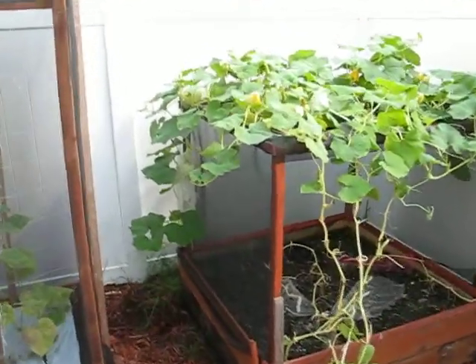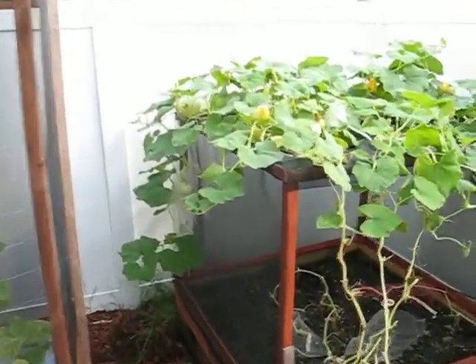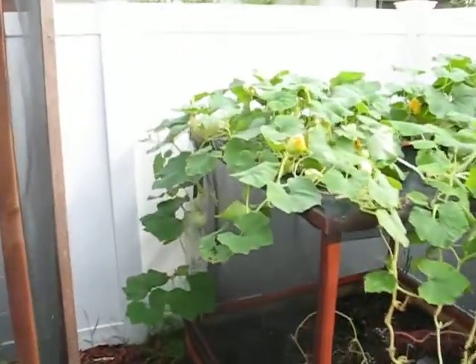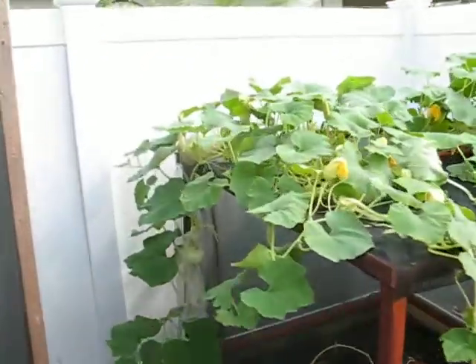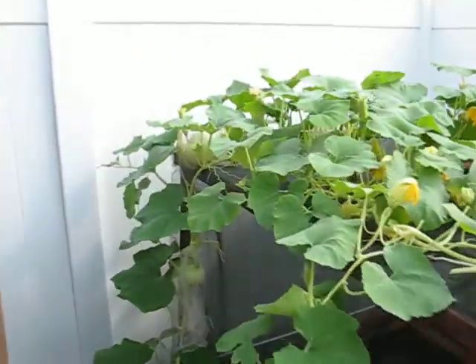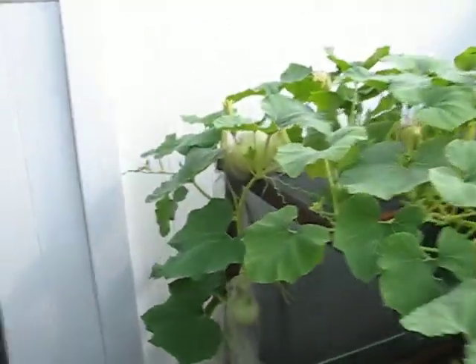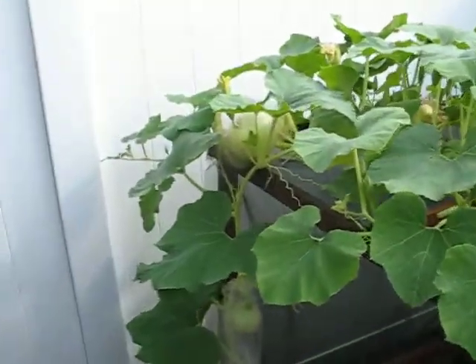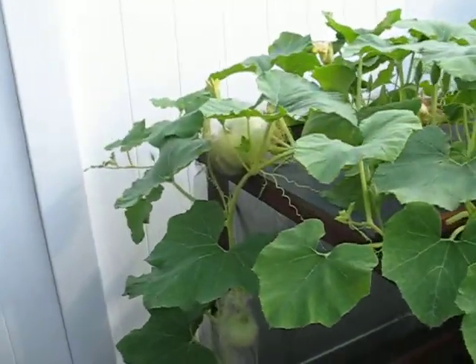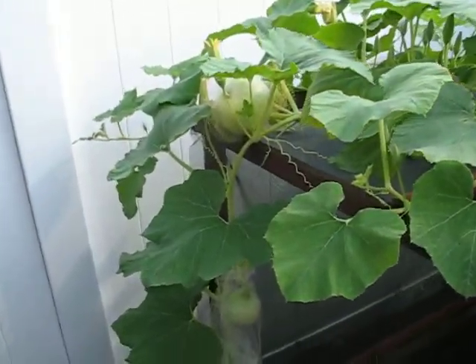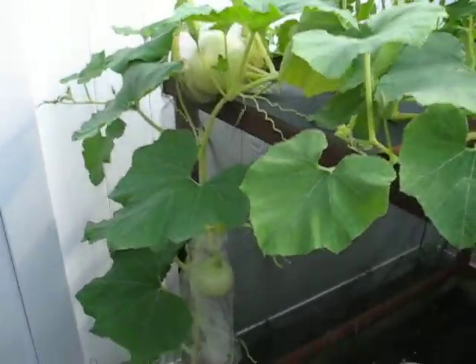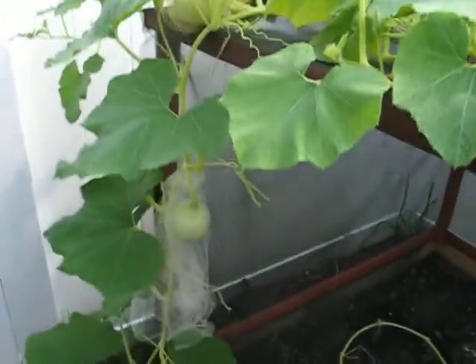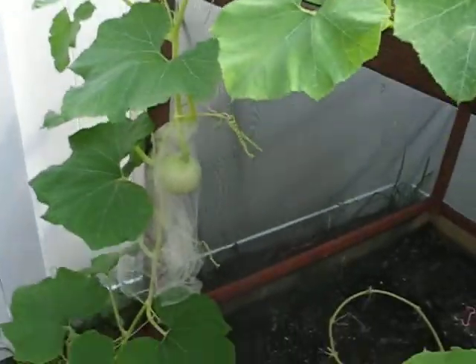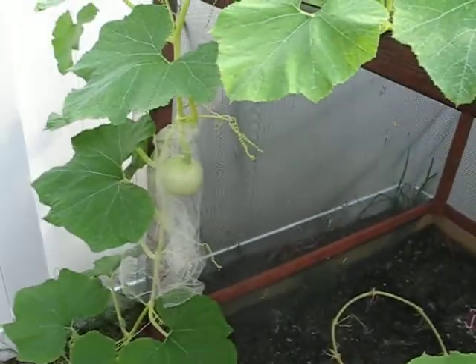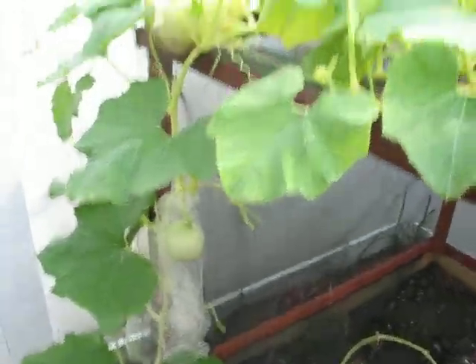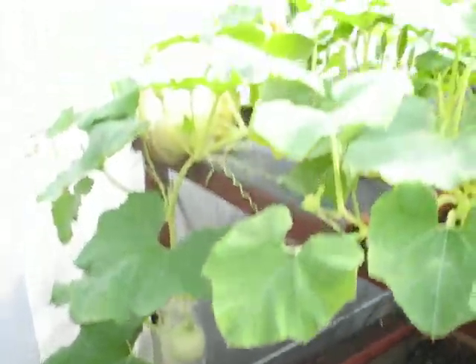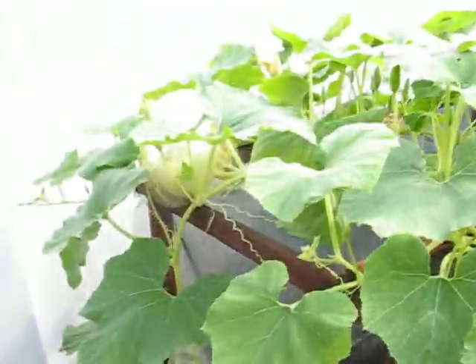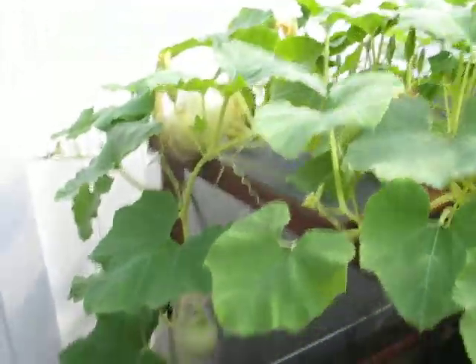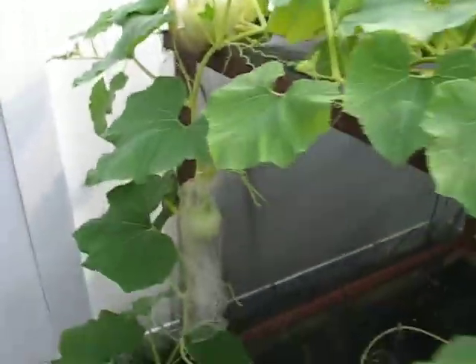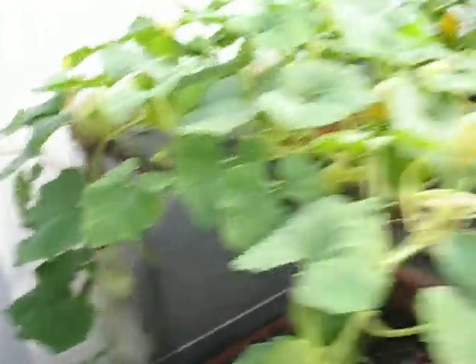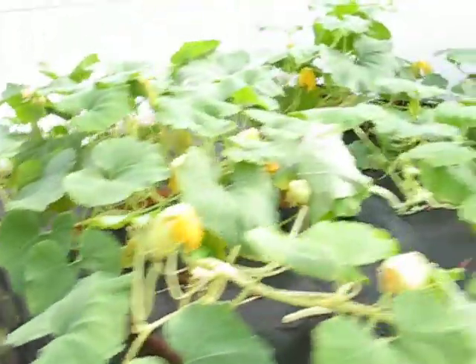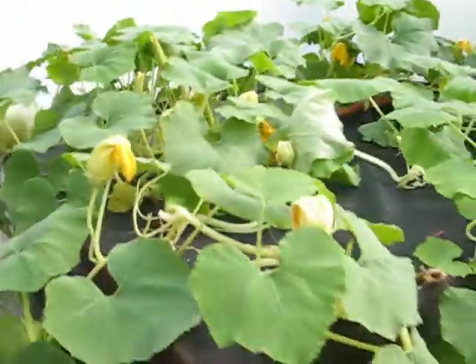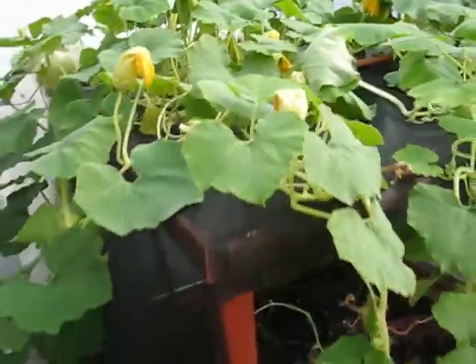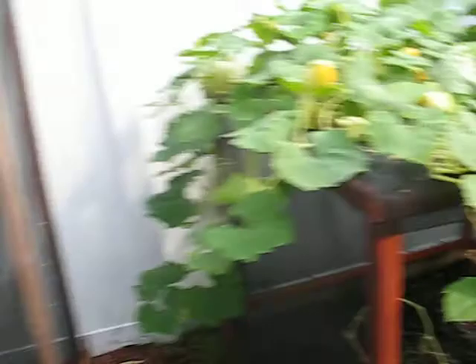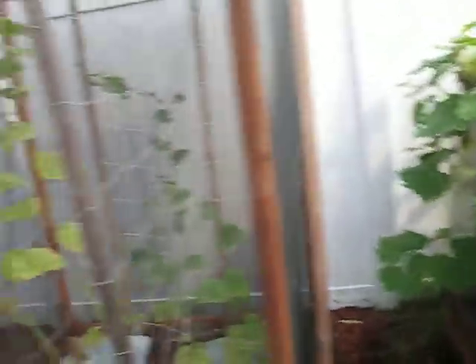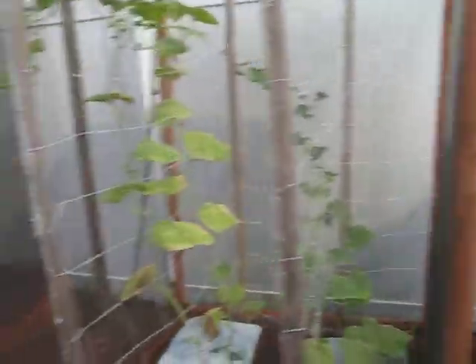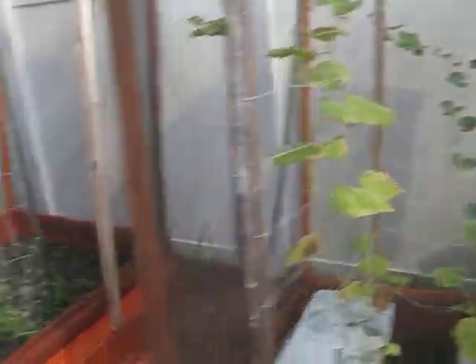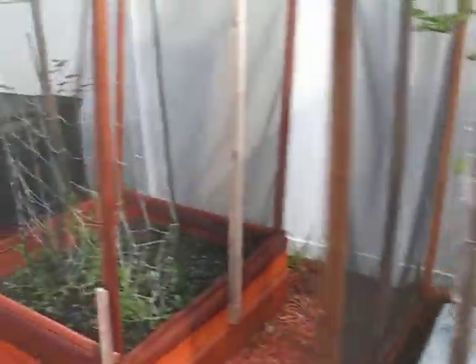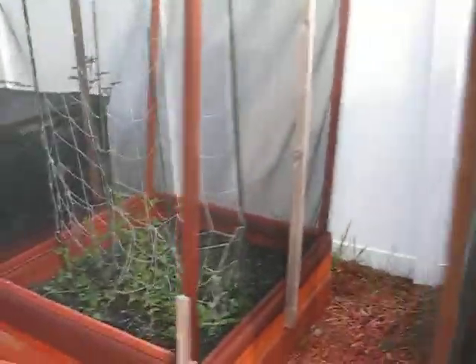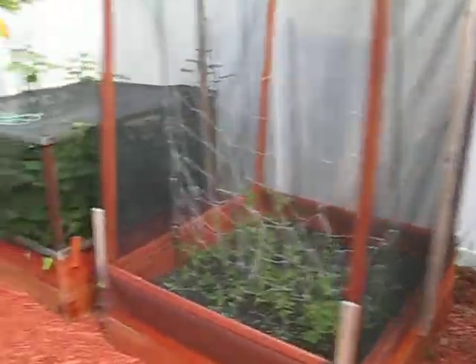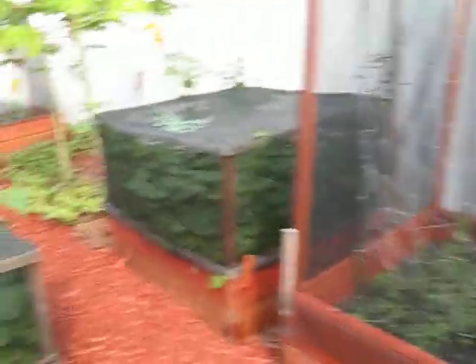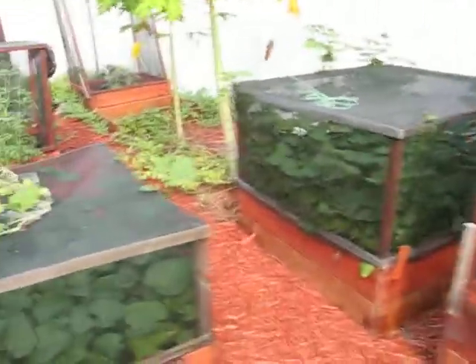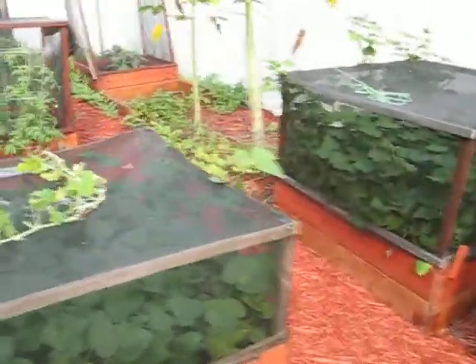Here's another update on the garden. I want you to get a quick look at our buttercup squashes. They're growing, and we've got about three of them out there. It's fun watching them grow.